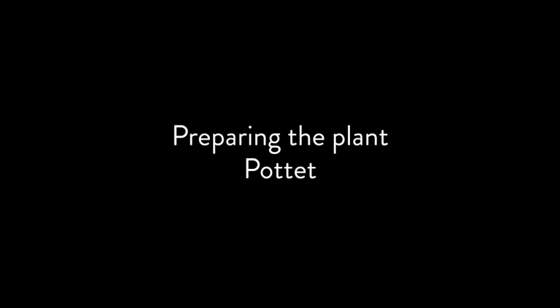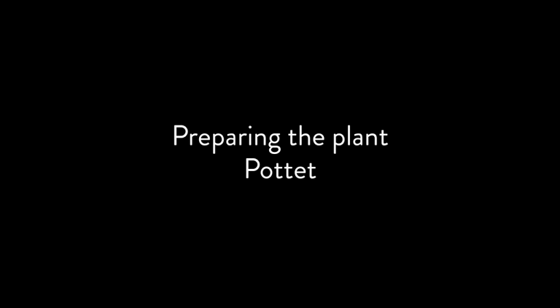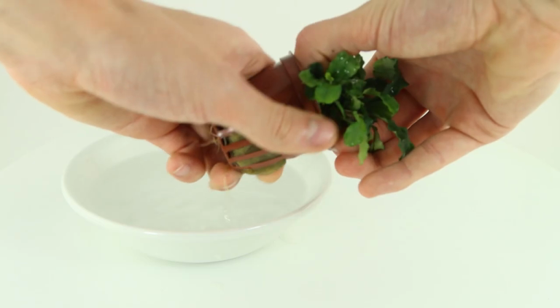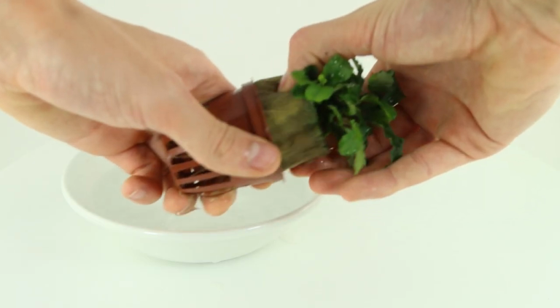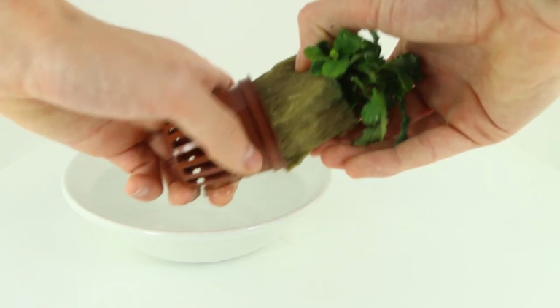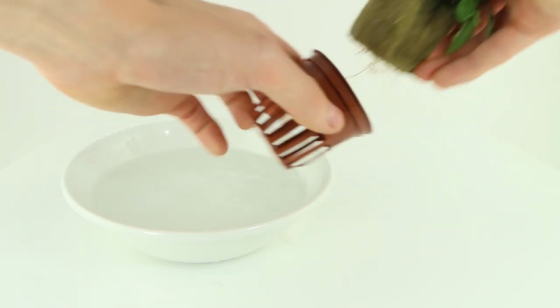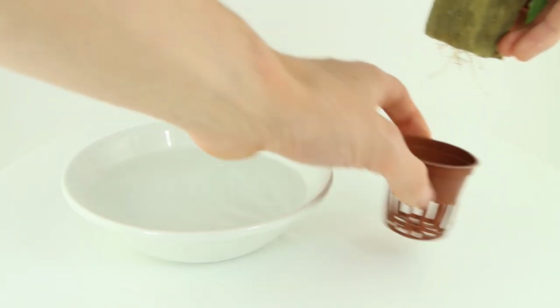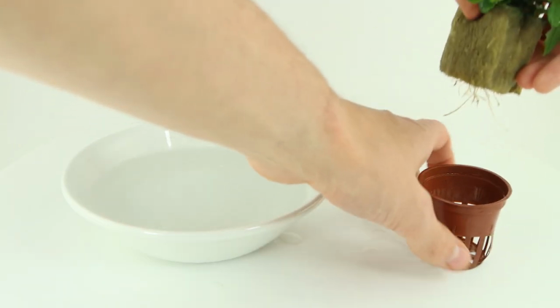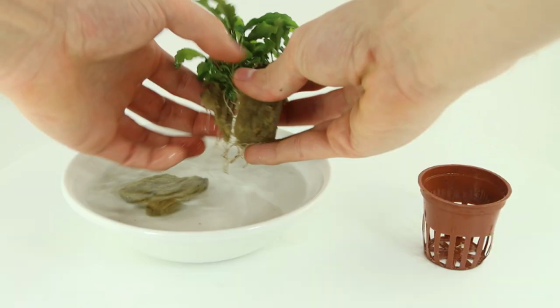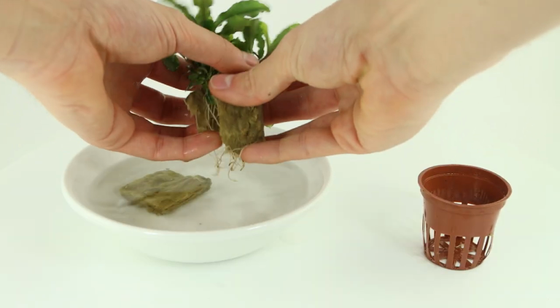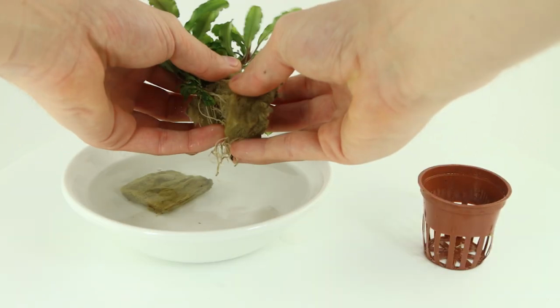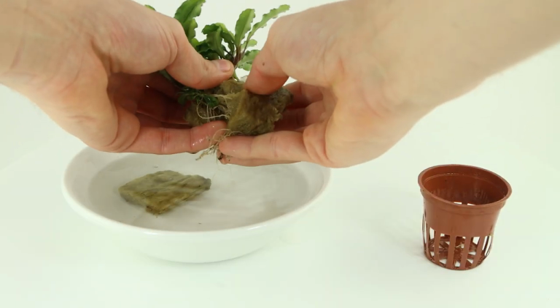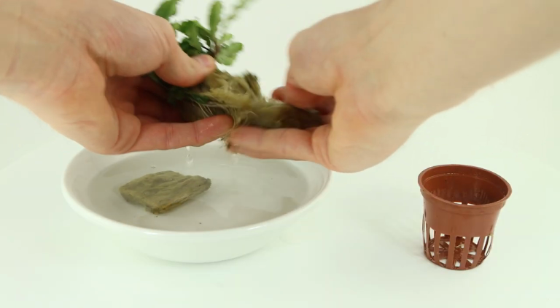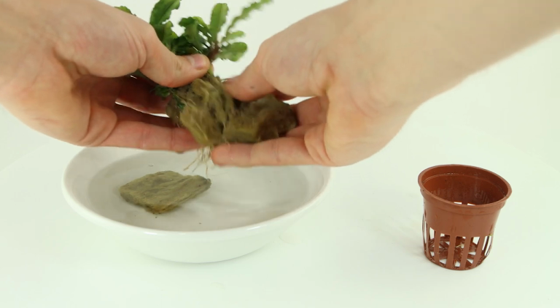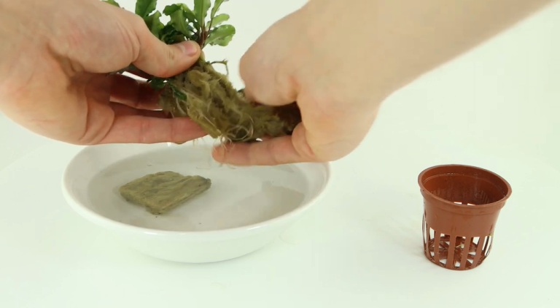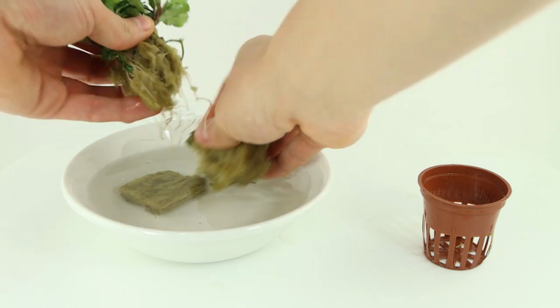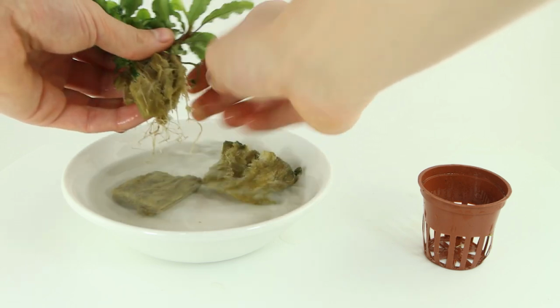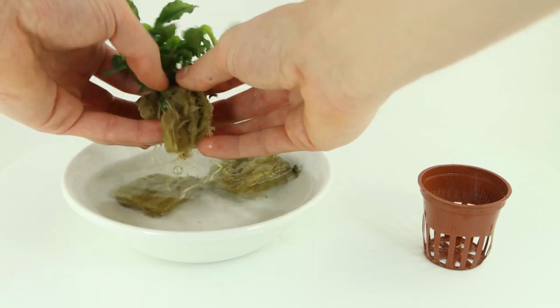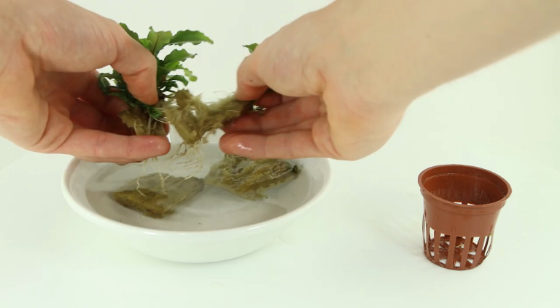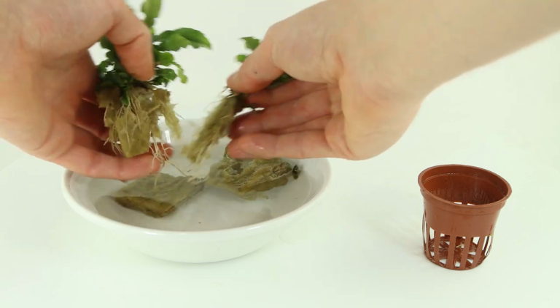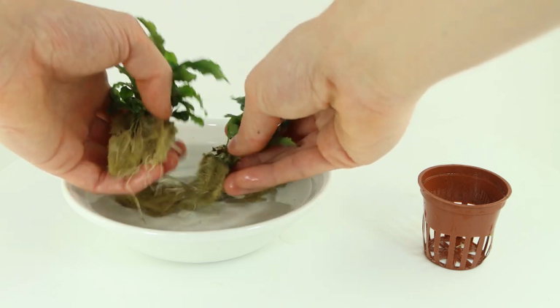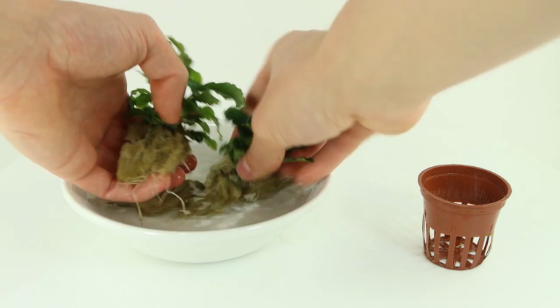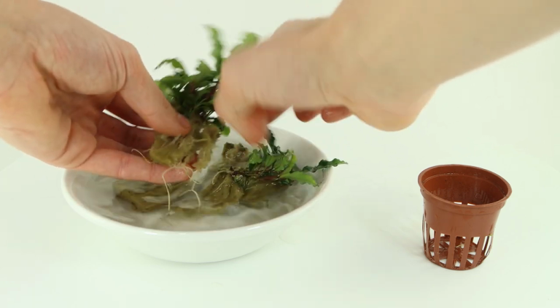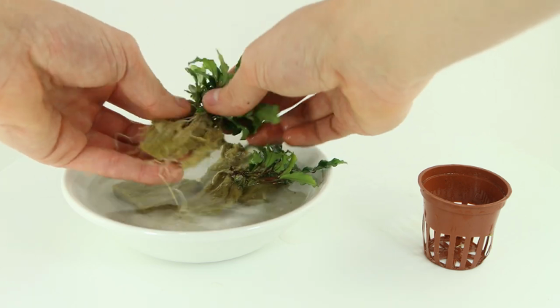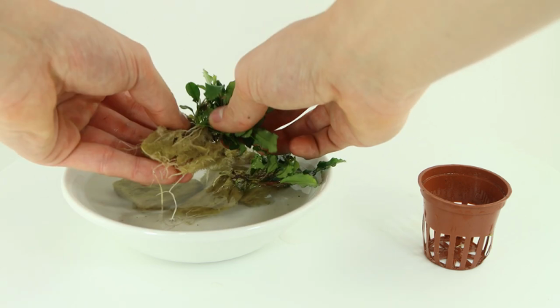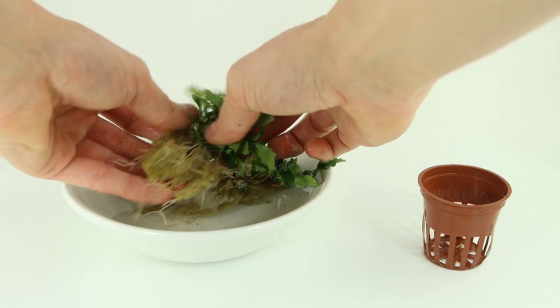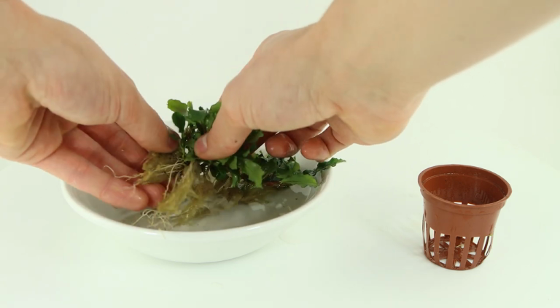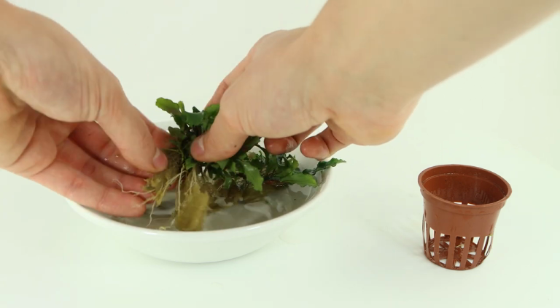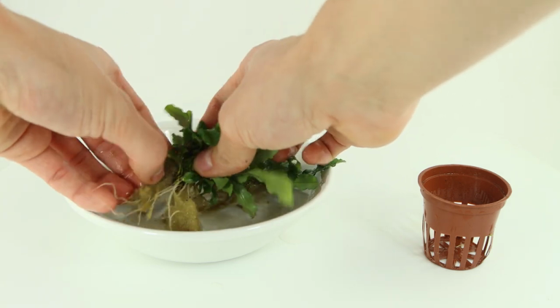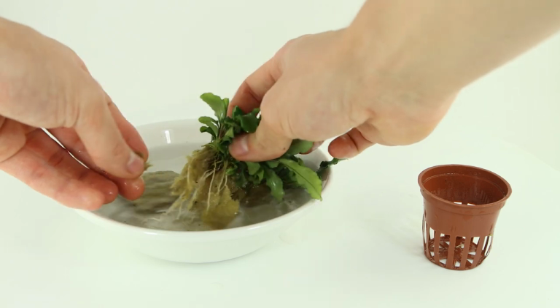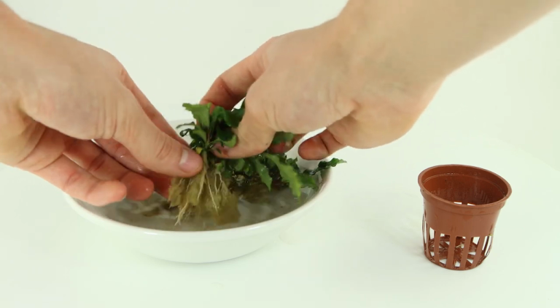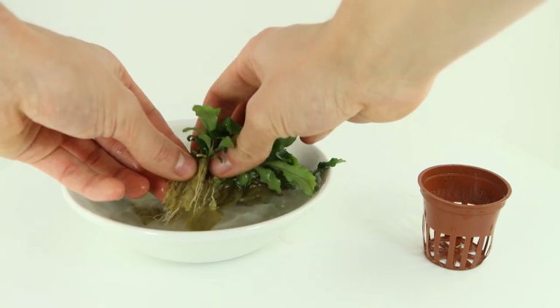Remove the plant from the pot, then split apart the two halves of rockwool. Remove as much of the rockwool as possible and use aquascaping tweezers under water to clean off the roots.